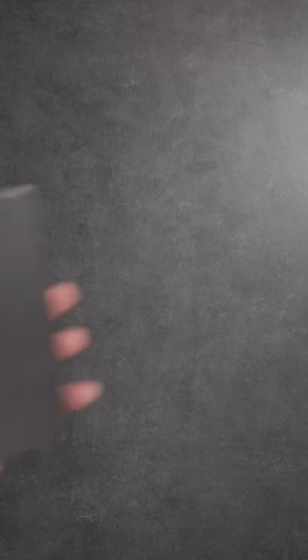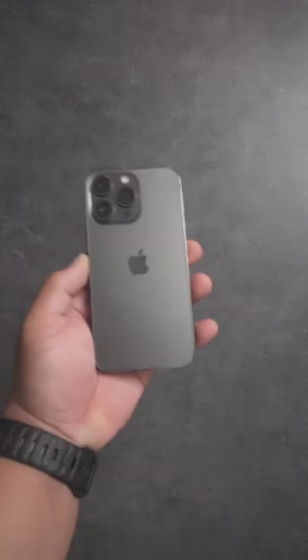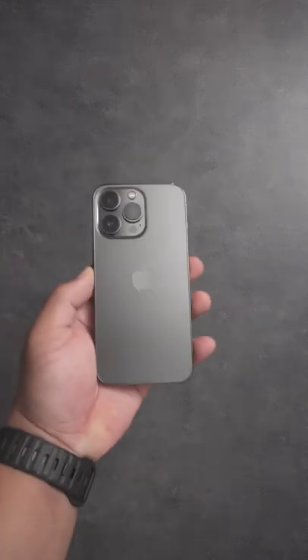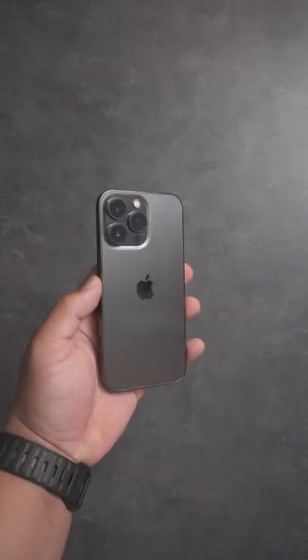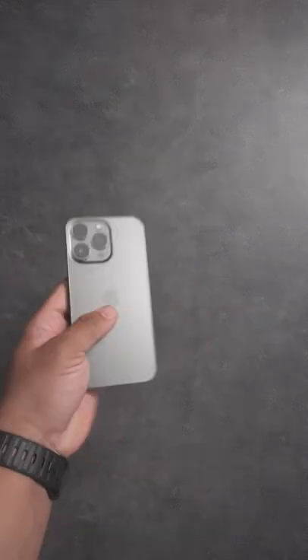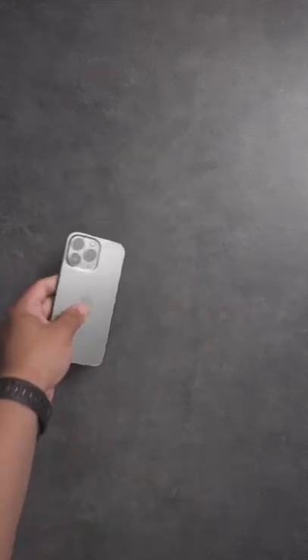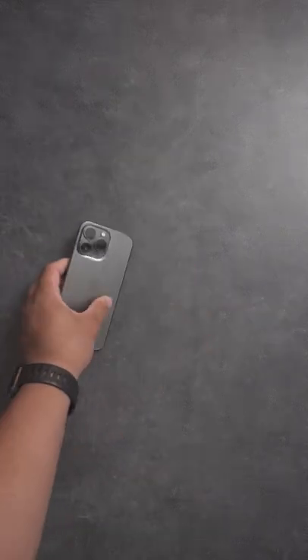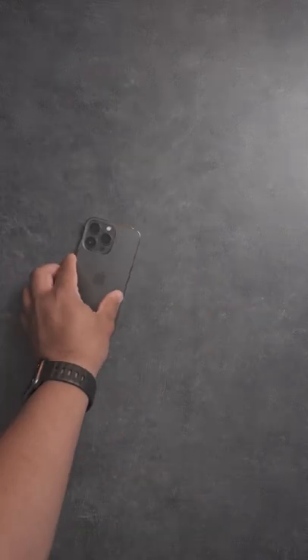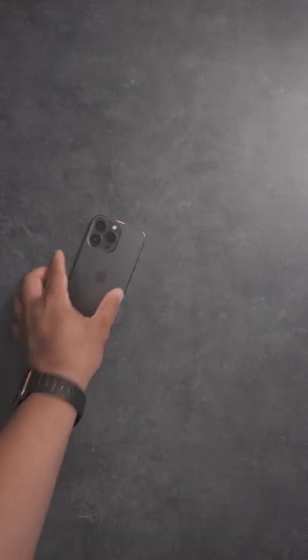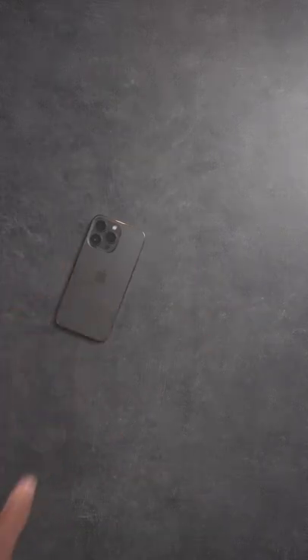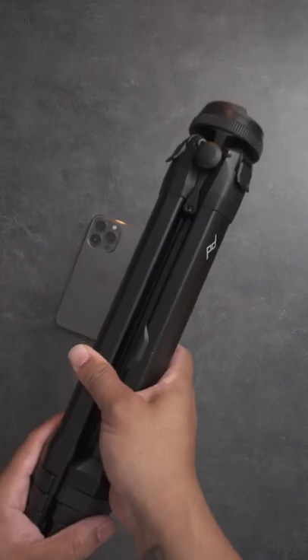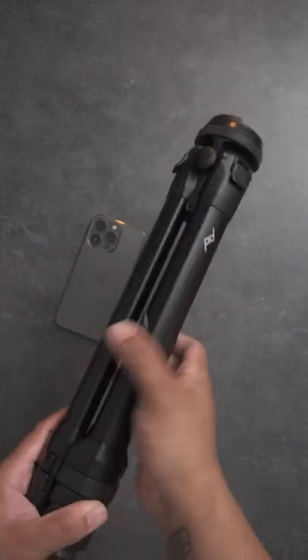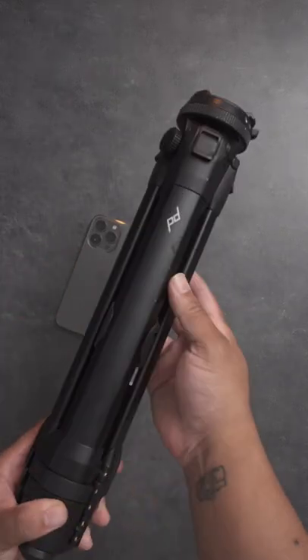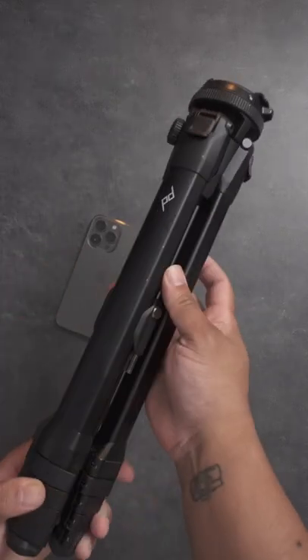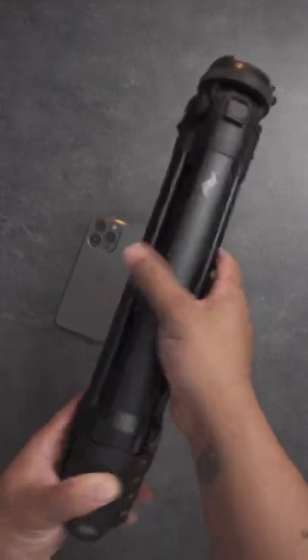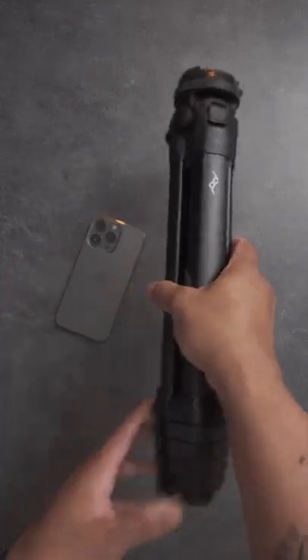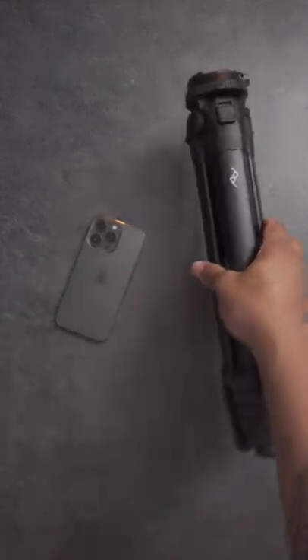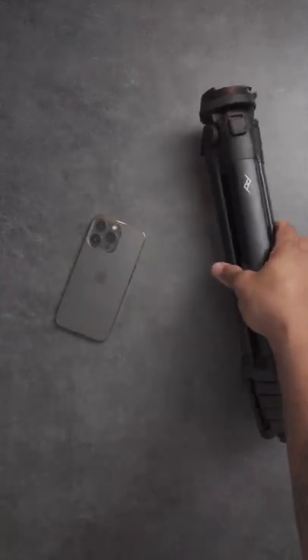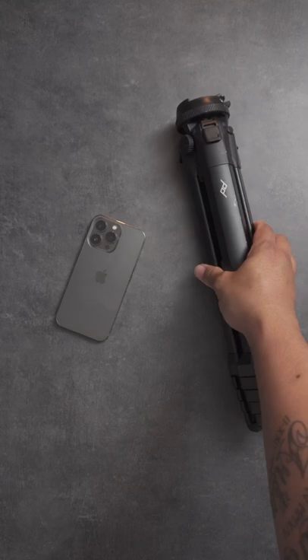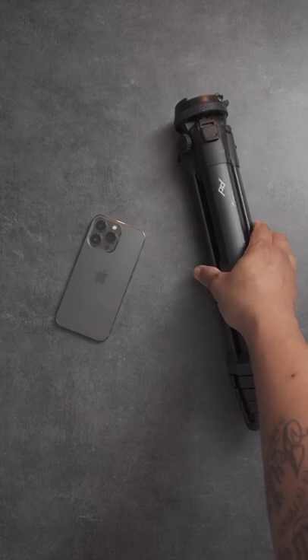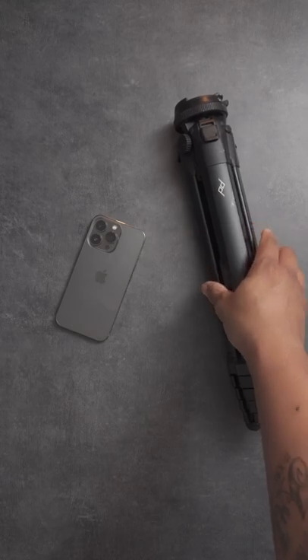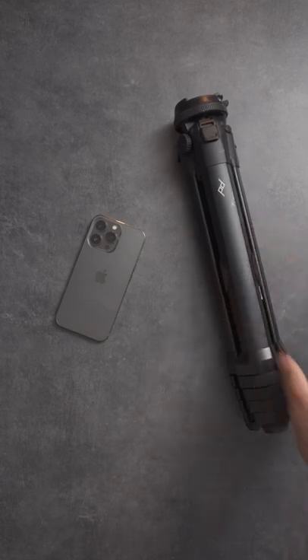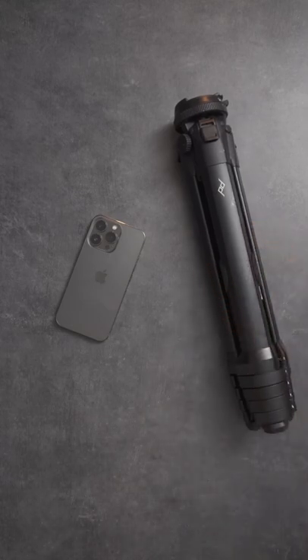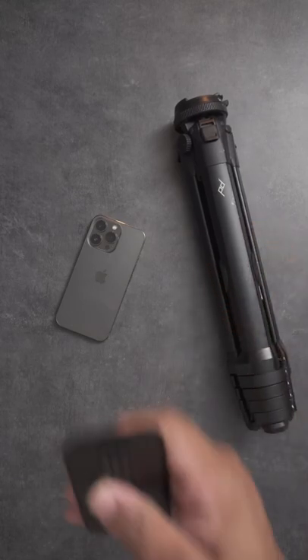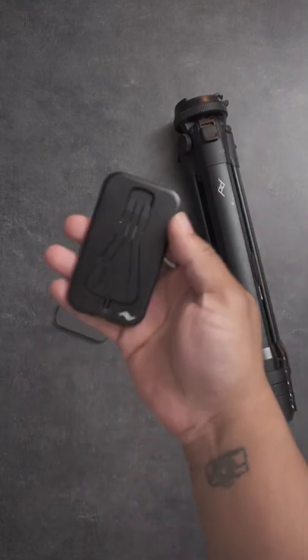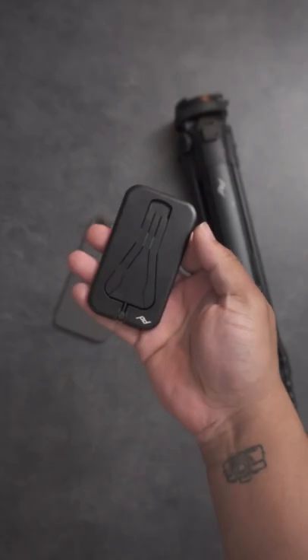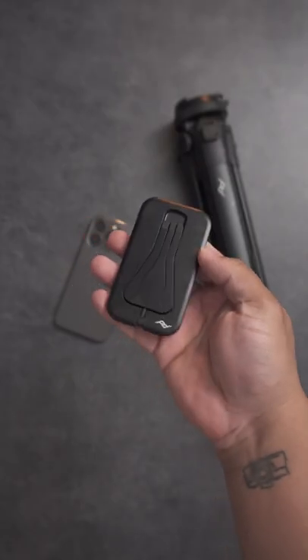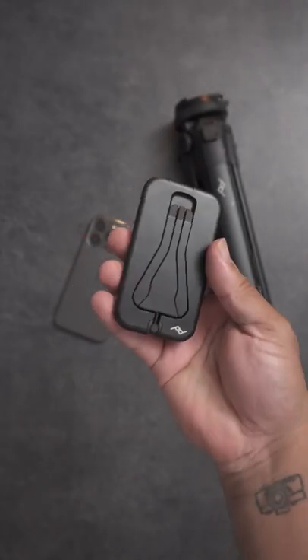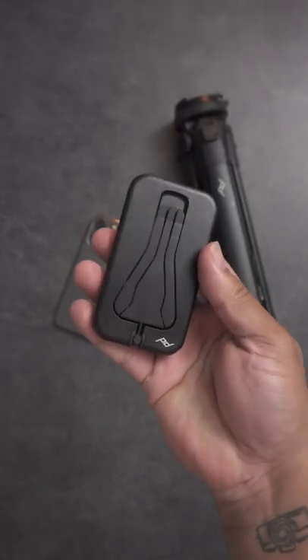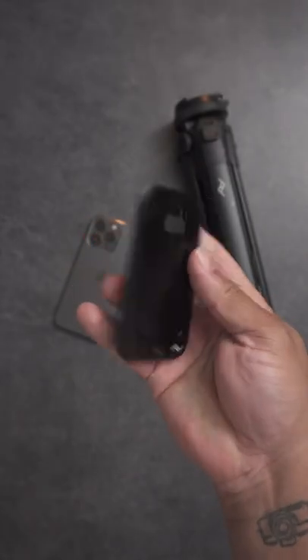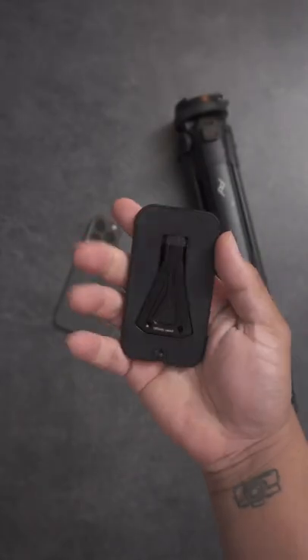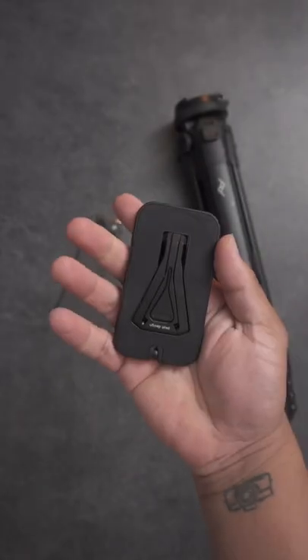This is my phone. This is my pig design travel tripod, and this is the pig design mobile tripod.